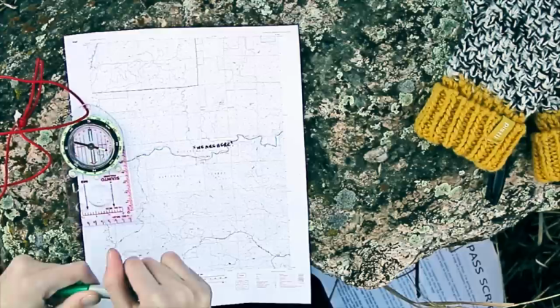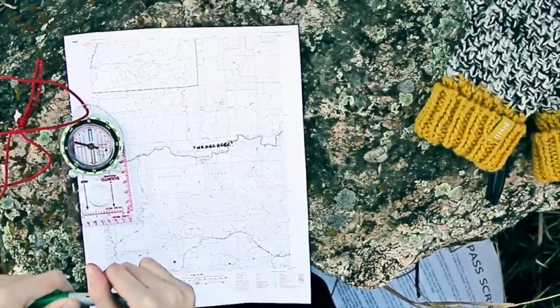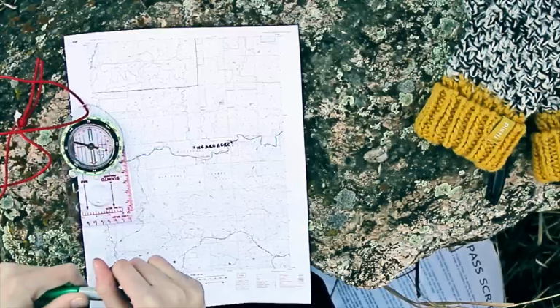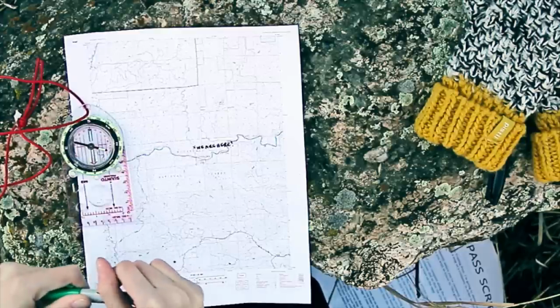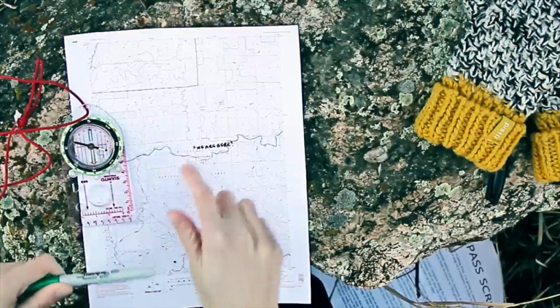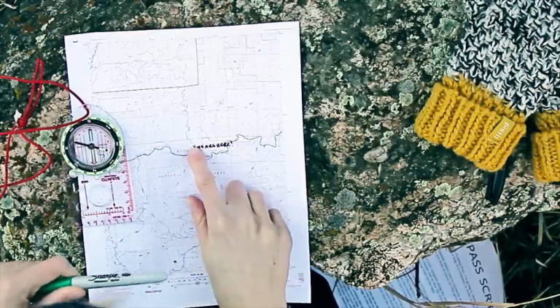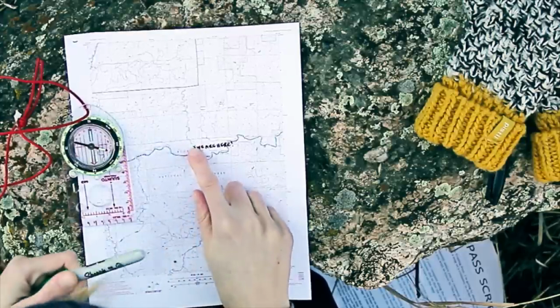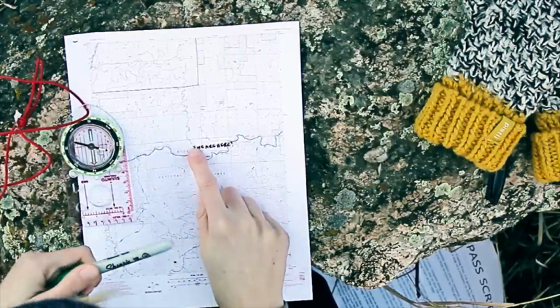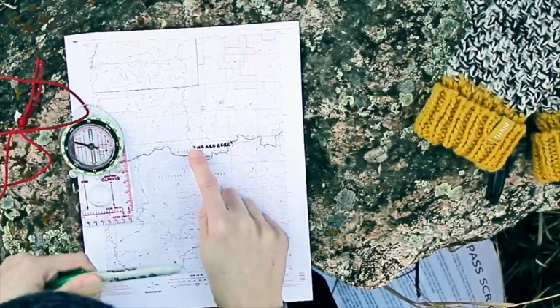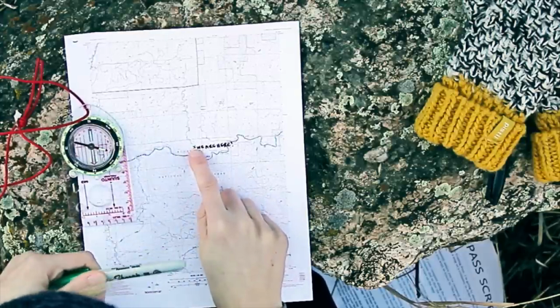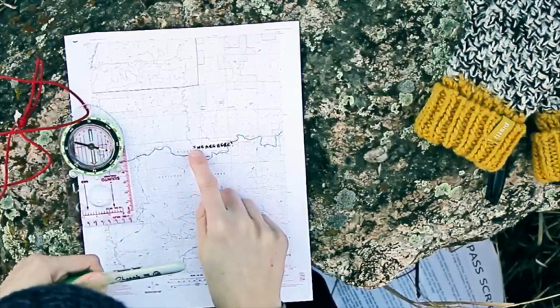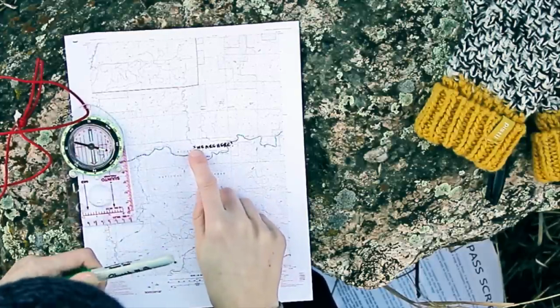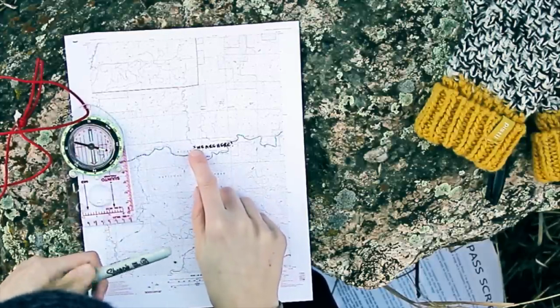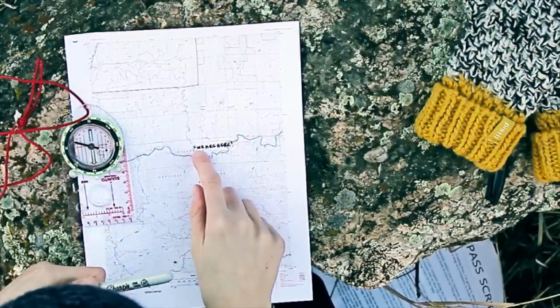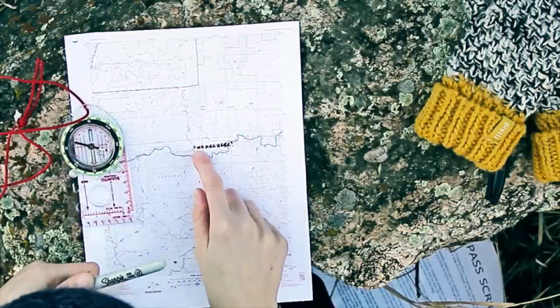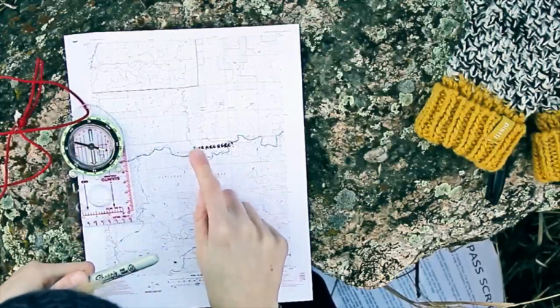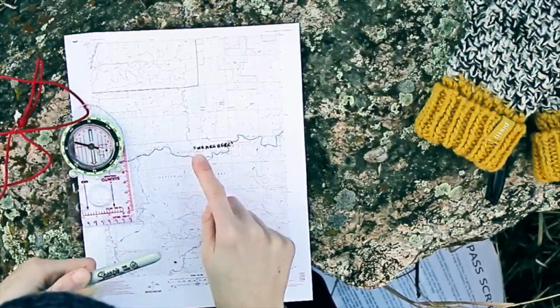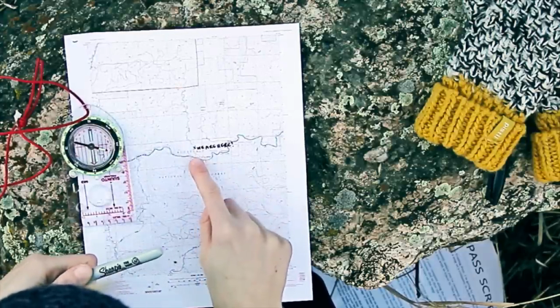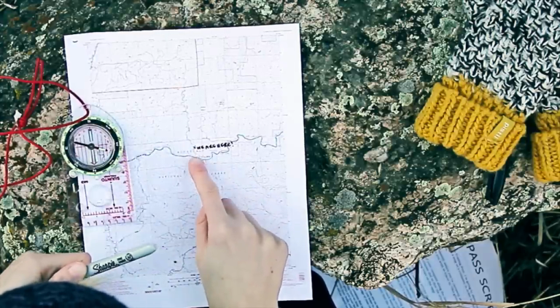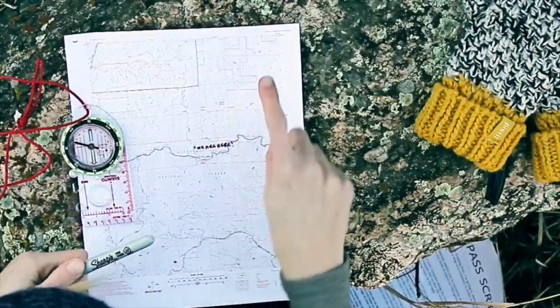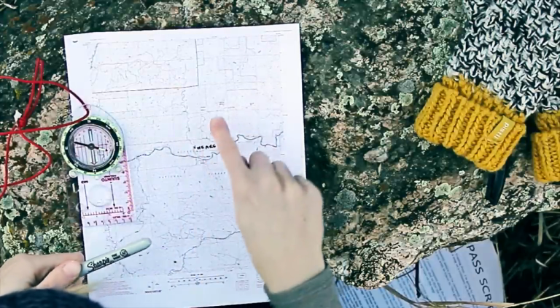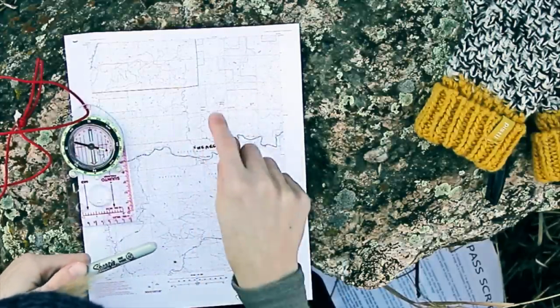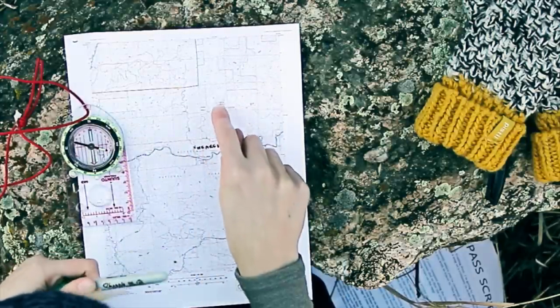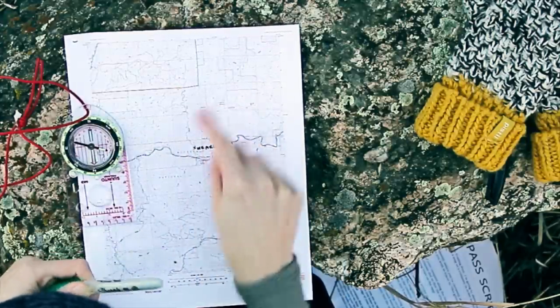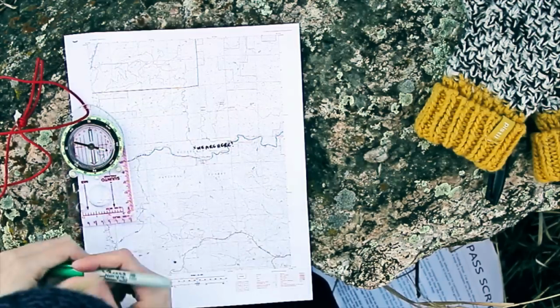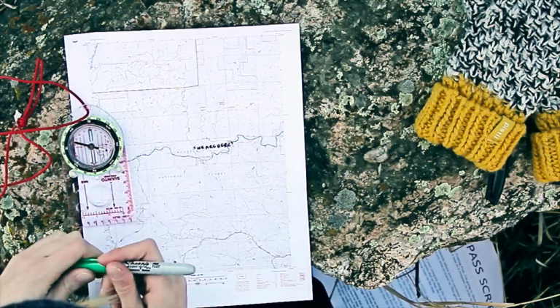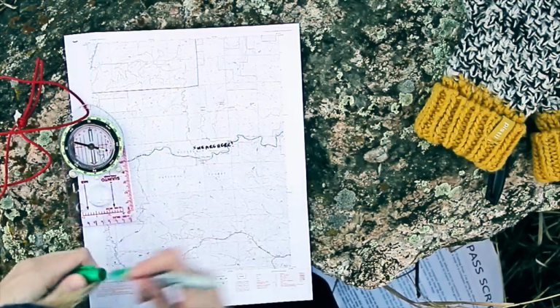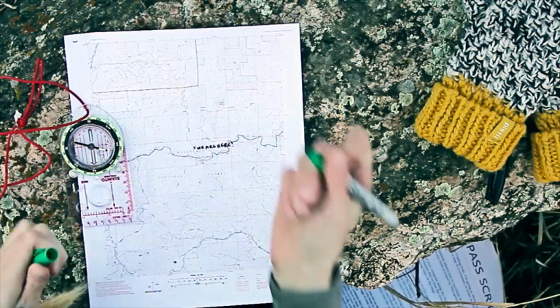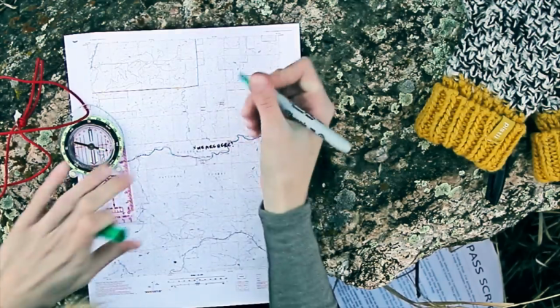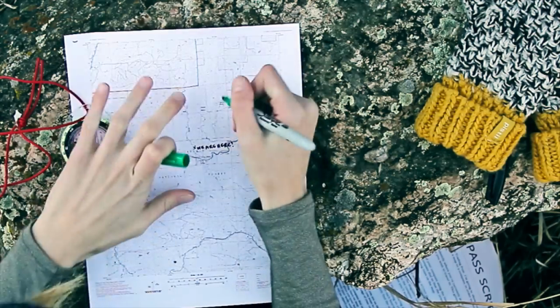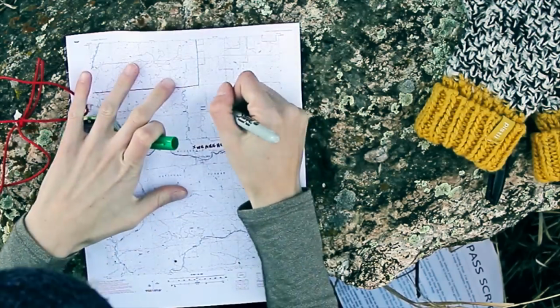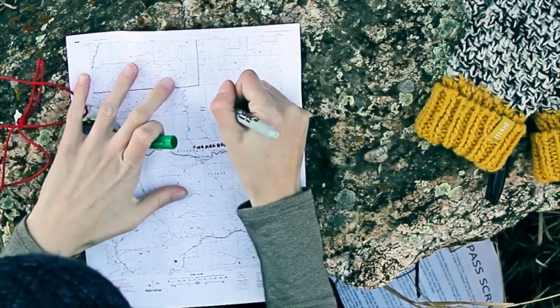Now that we have determined where we are on the map, we need to make a note of where we want to go, which in this case is going to be the summit of Gray Rock Mountain right over here. I'm going to go ahead and make a mark.